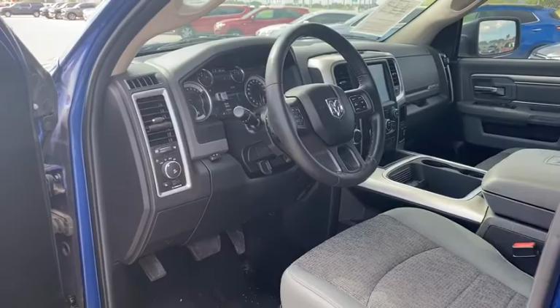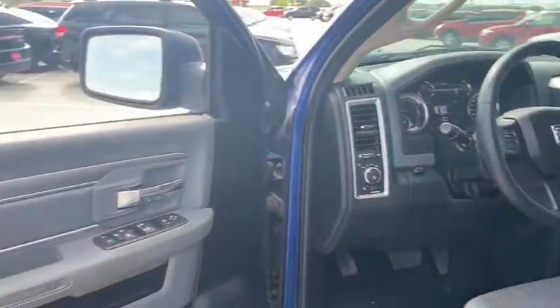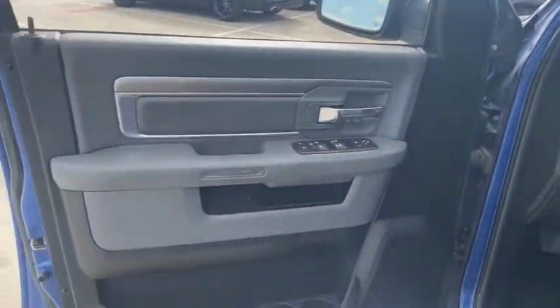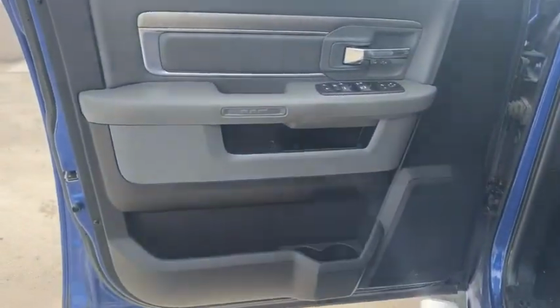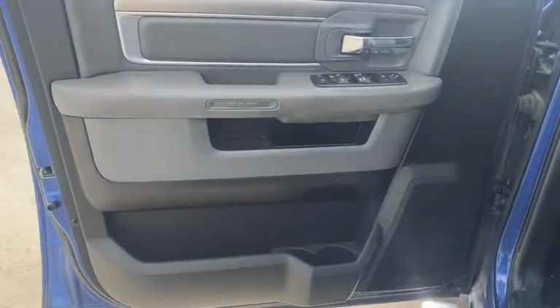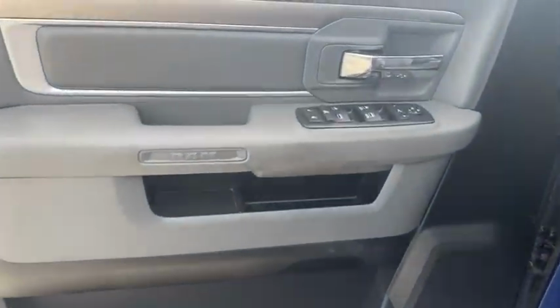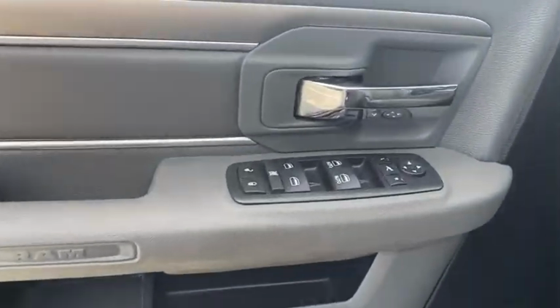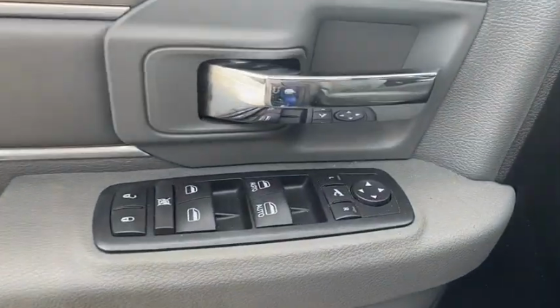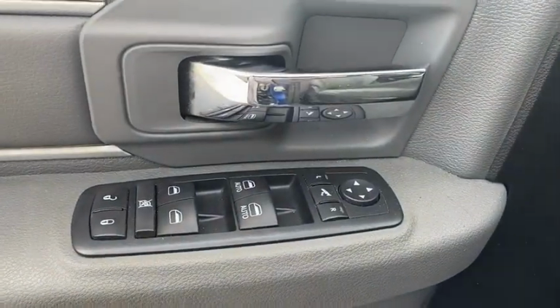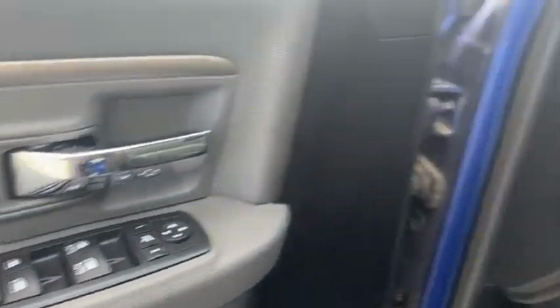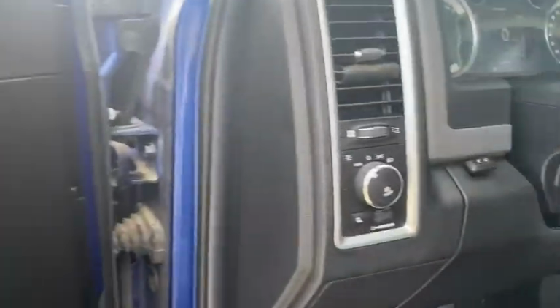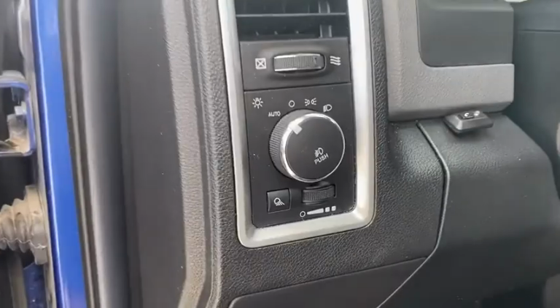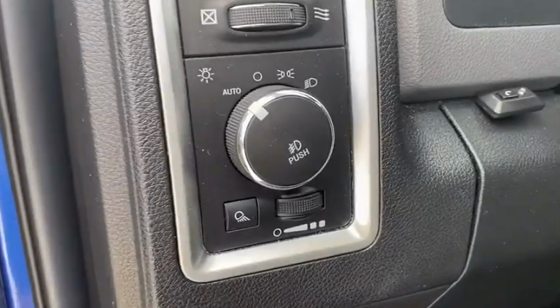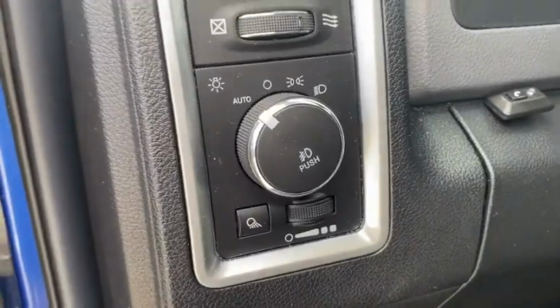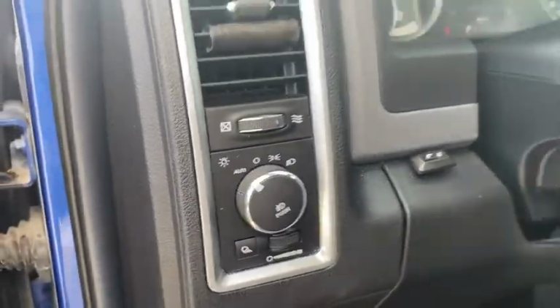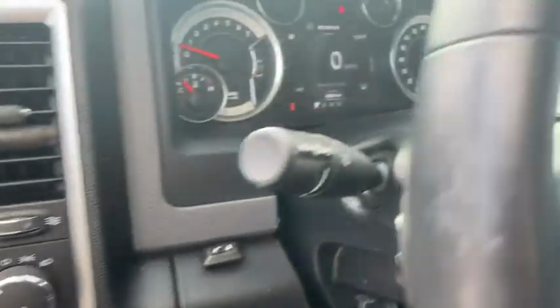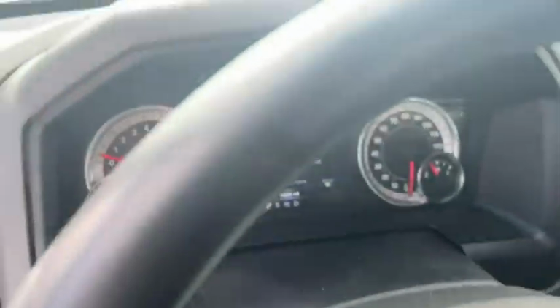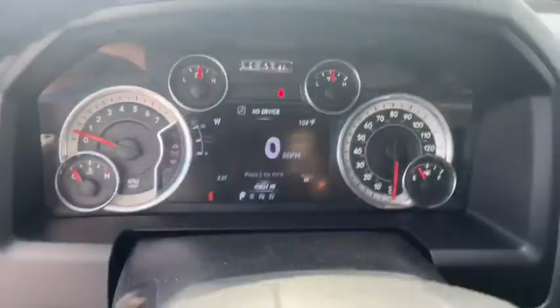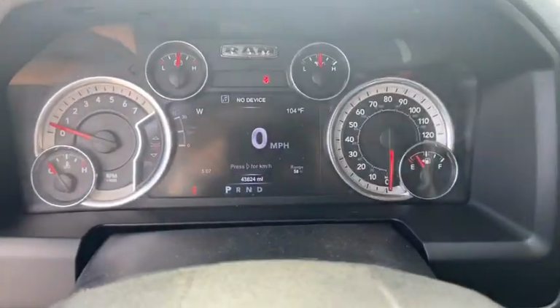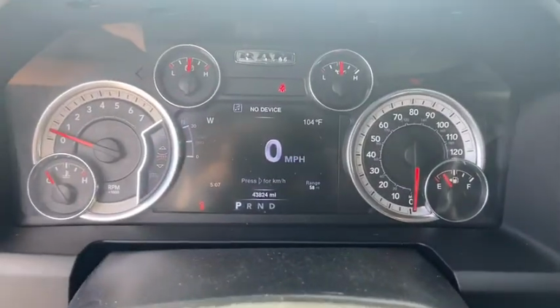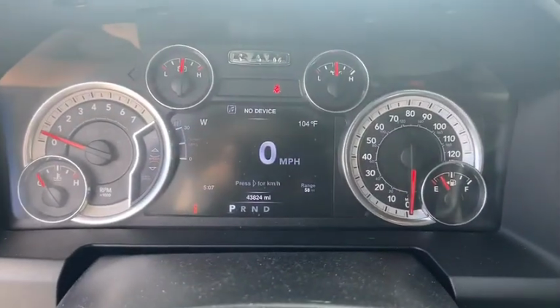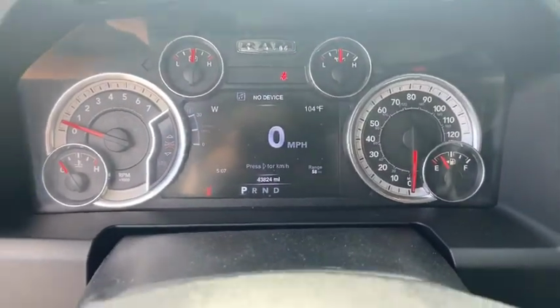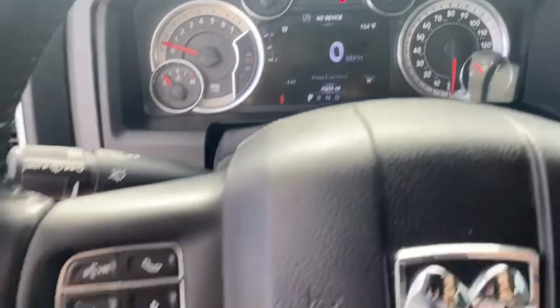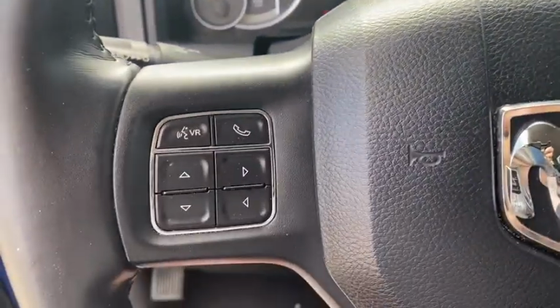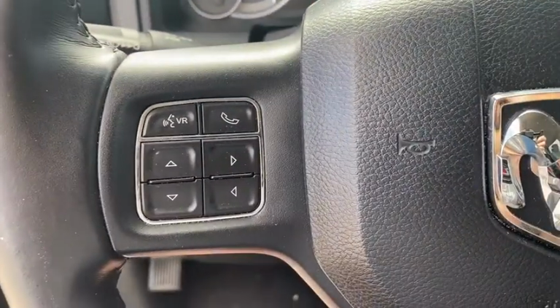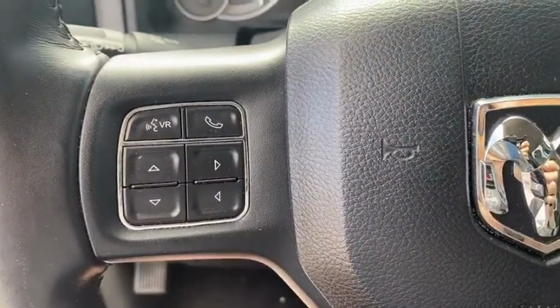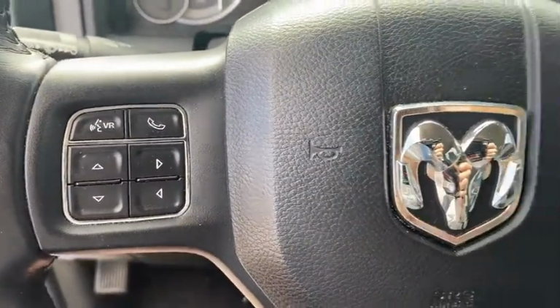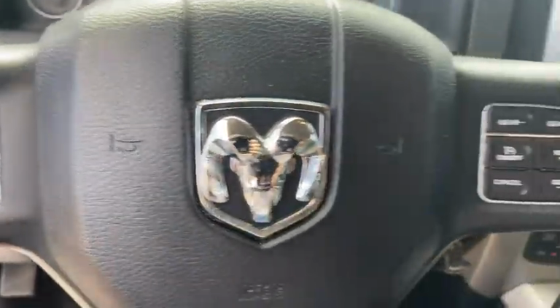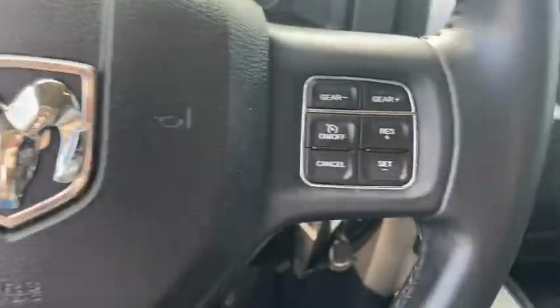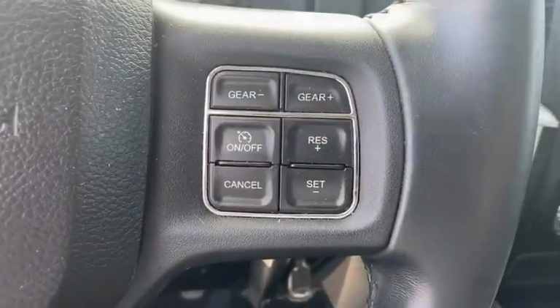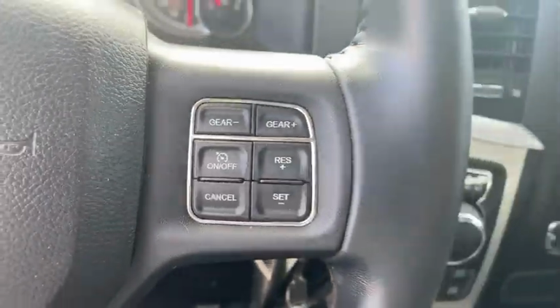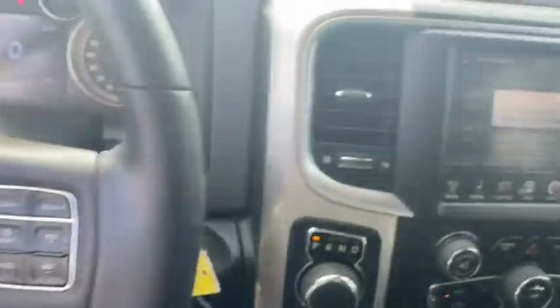This vehicle has less than 45,000 miles. Here are some of this vehicle's great options: keyless entry, backup camera, remote engine start, navigation system, four-wheel drive, leather-wrapped steering wheel, adjustable steering wheel, power steering.